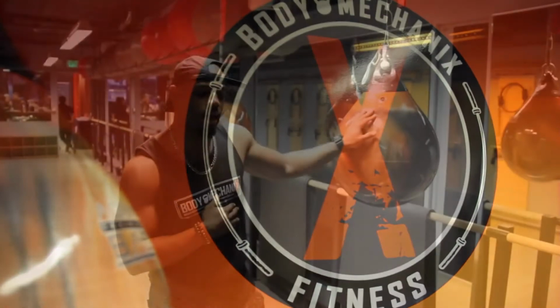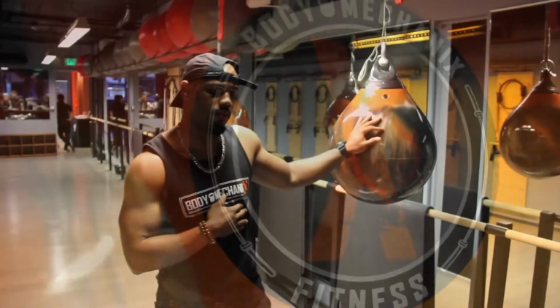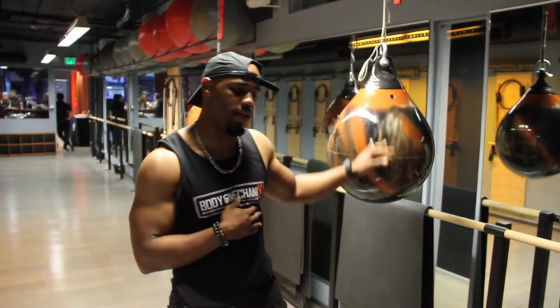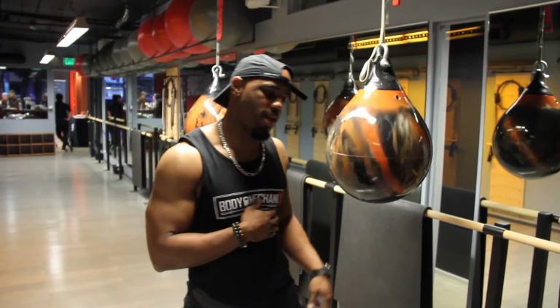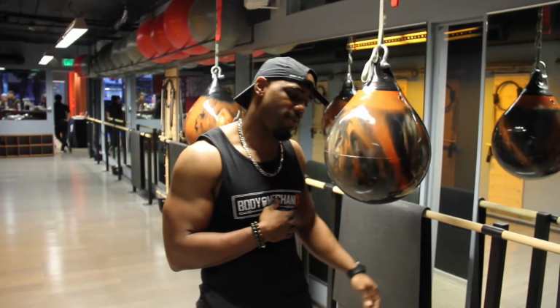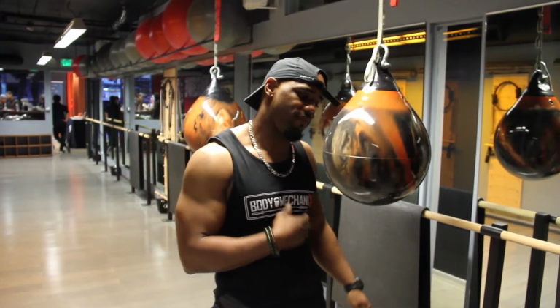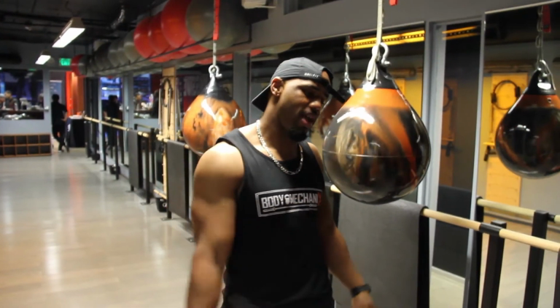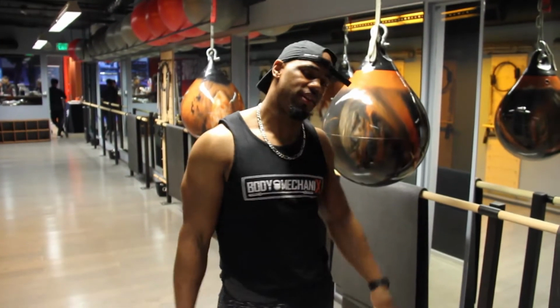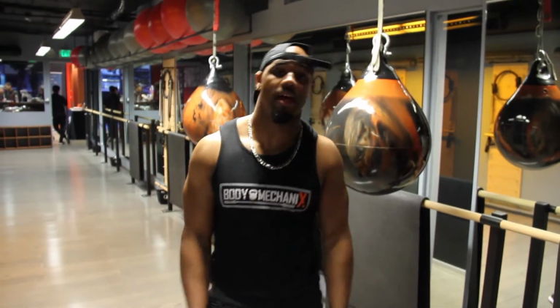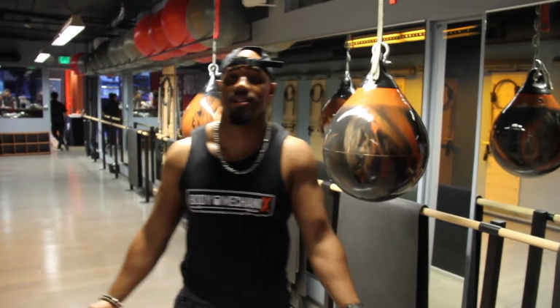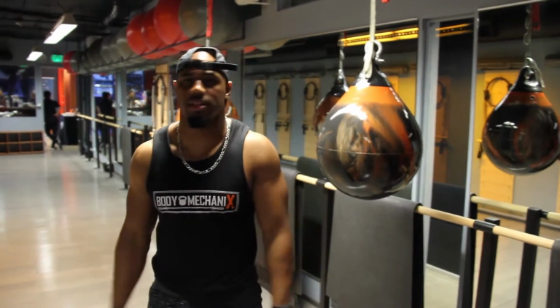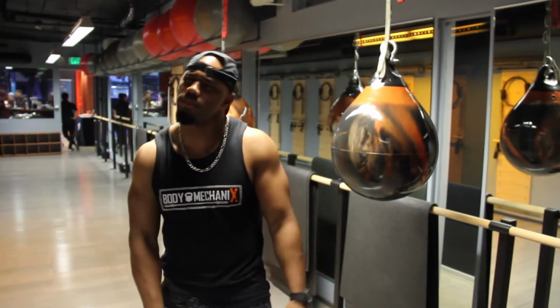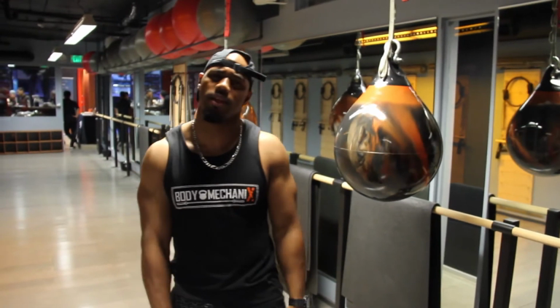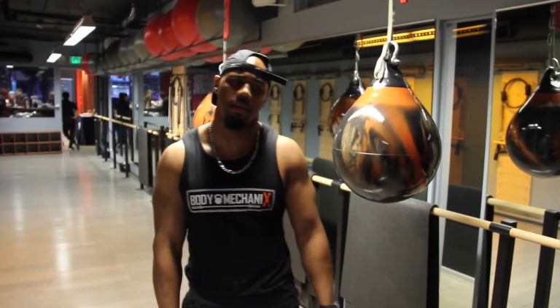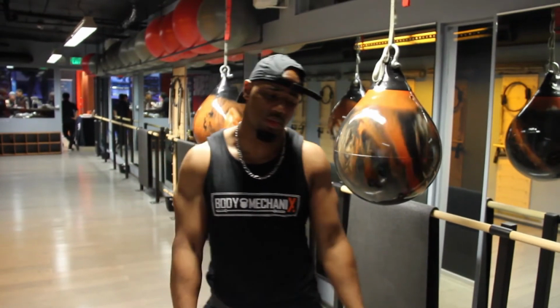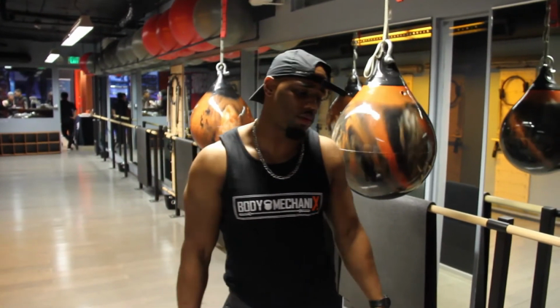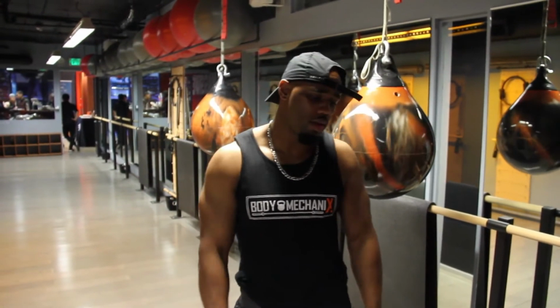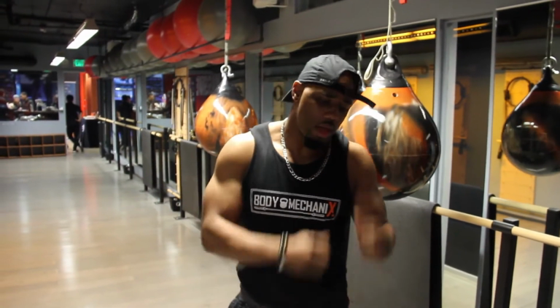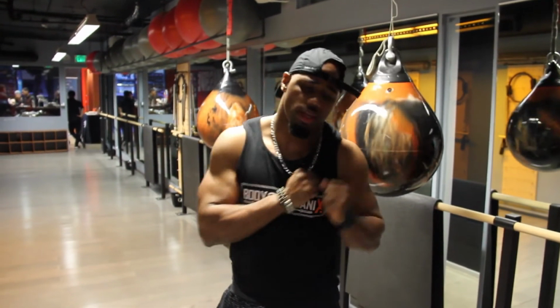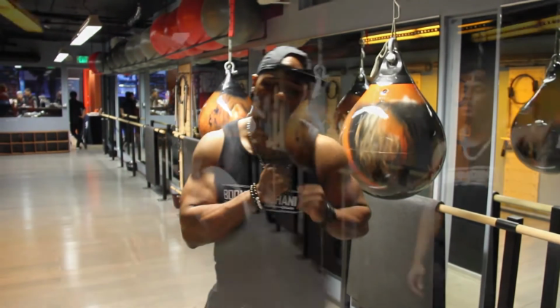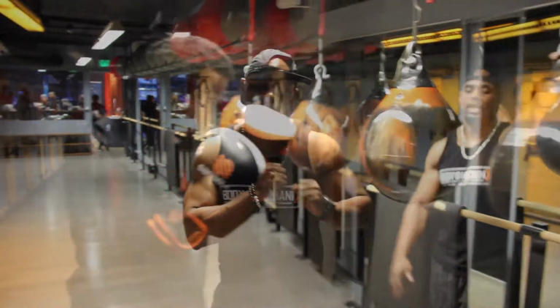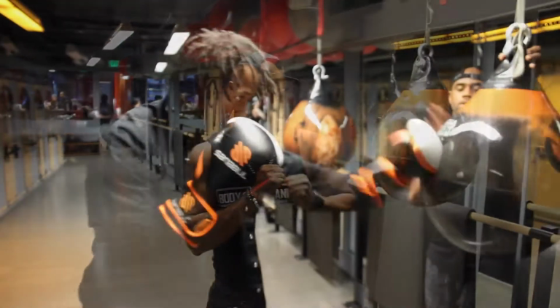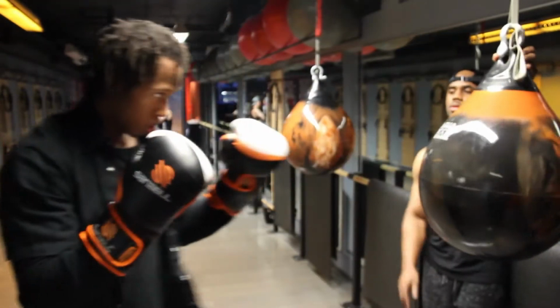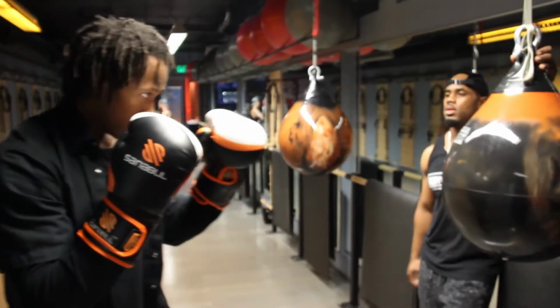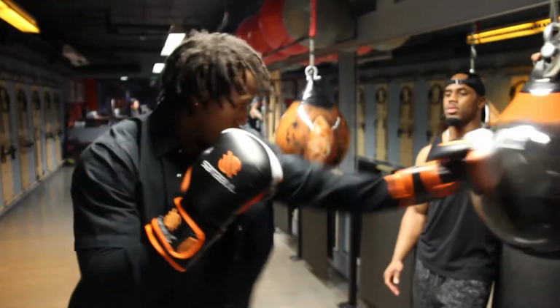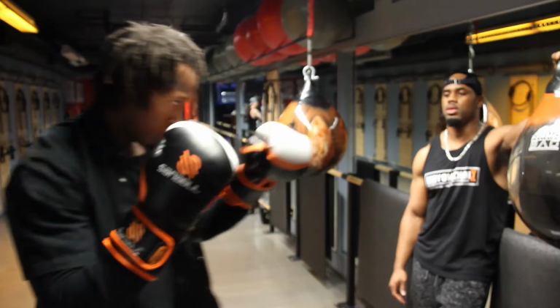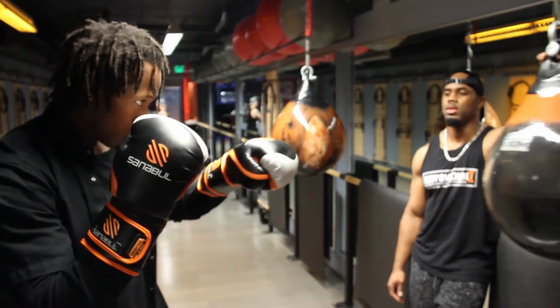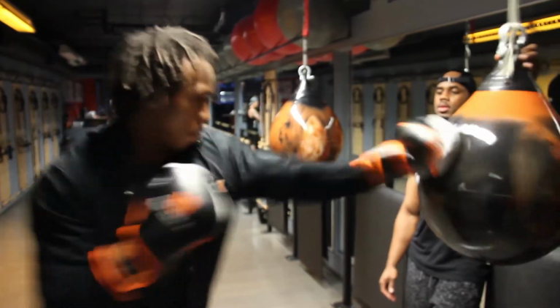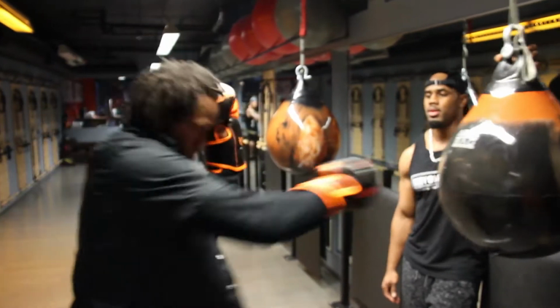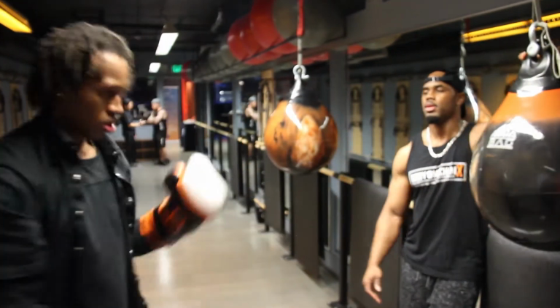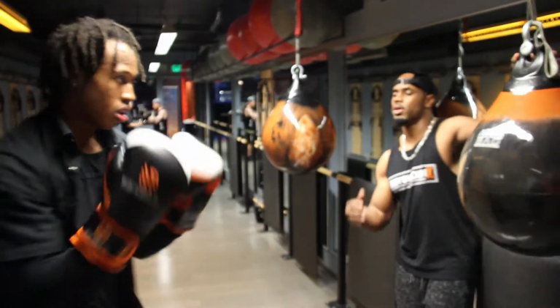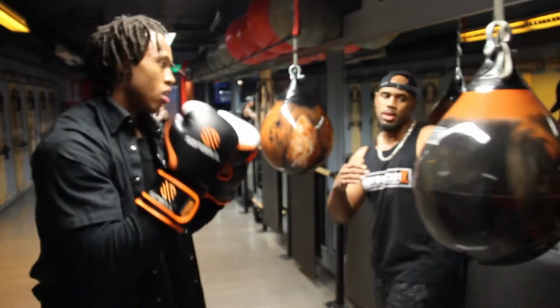Get everybody to understand if they're right-handed or left-handed, how they should stand. A little simple stuff like that, but it's really important. How to hold your hands when you throw punches, and how to move when you throw a punch.